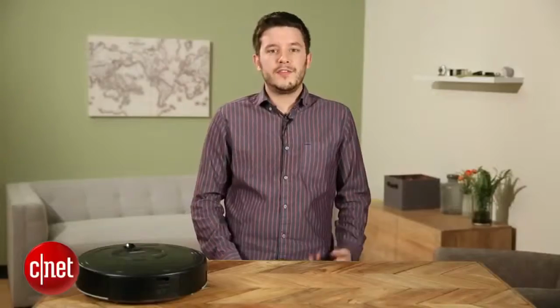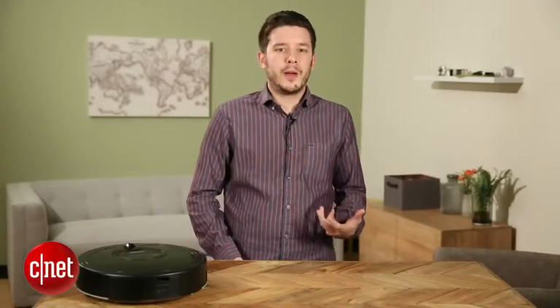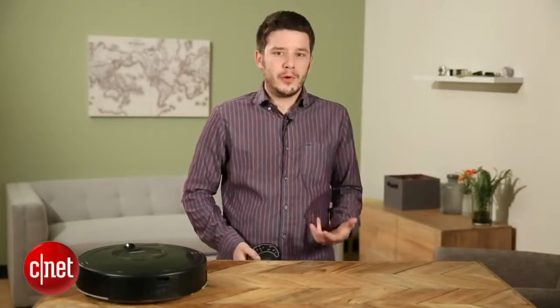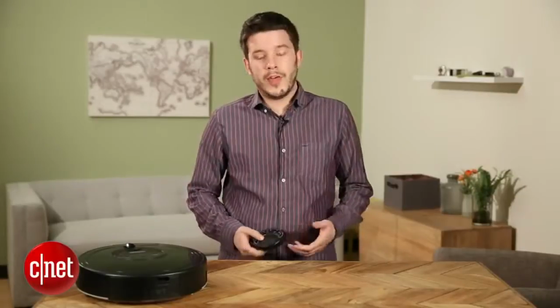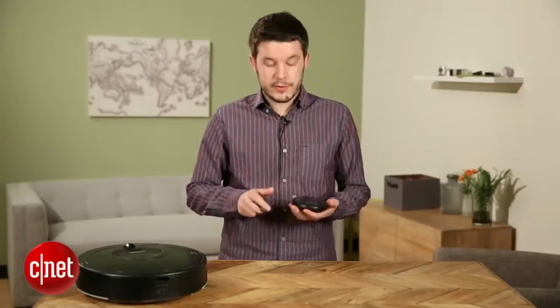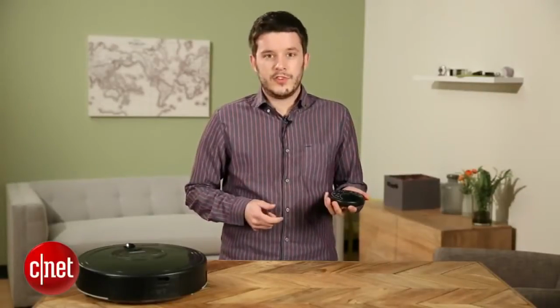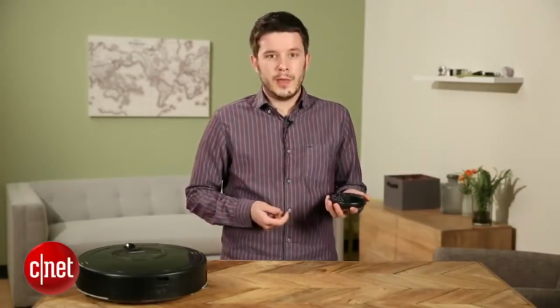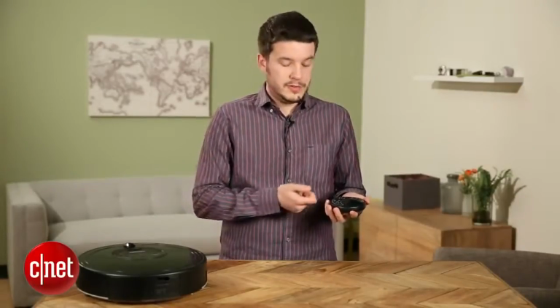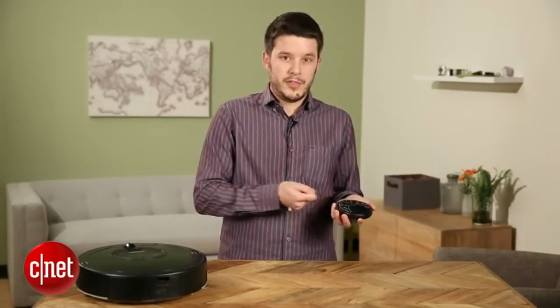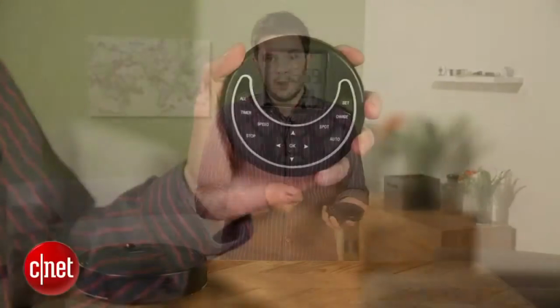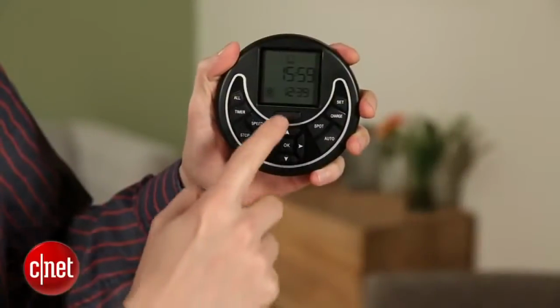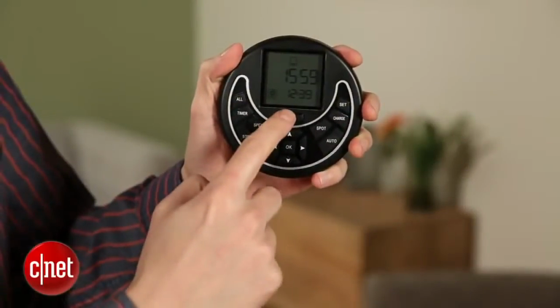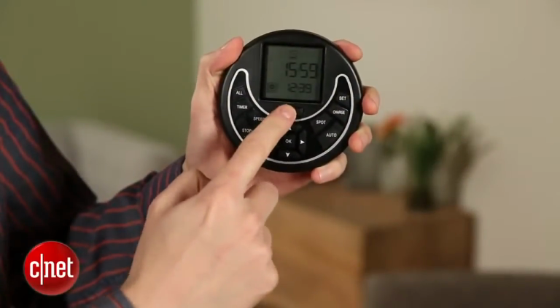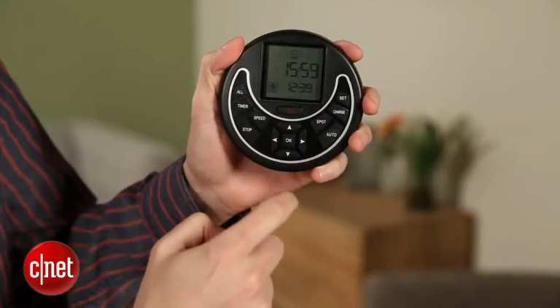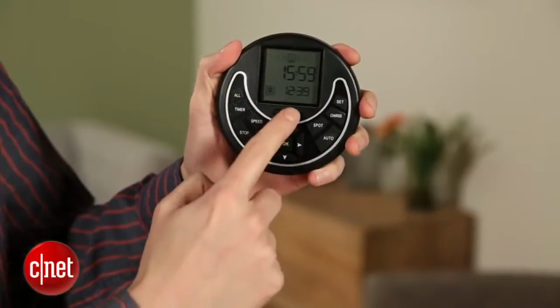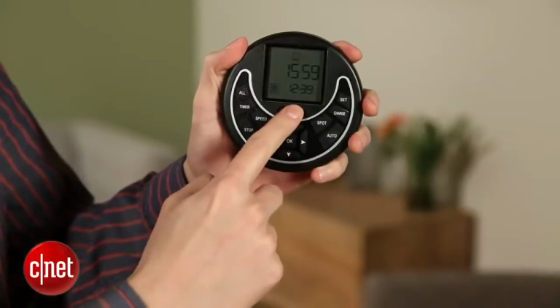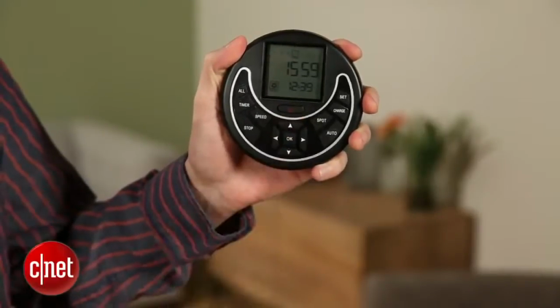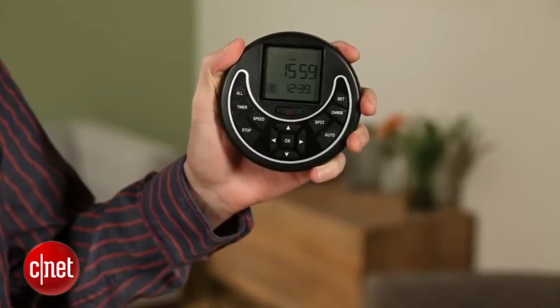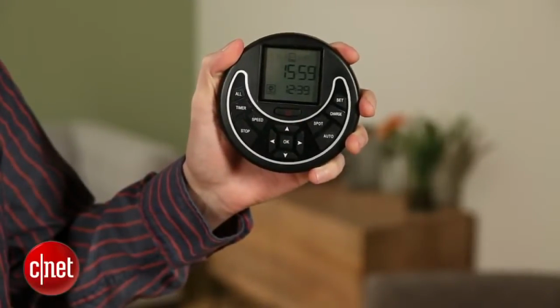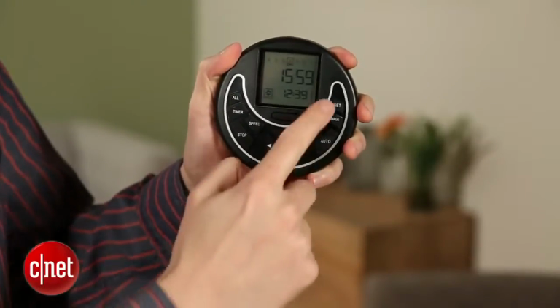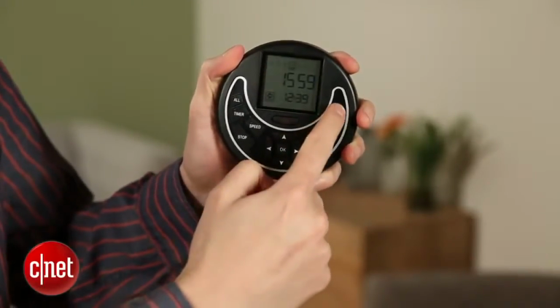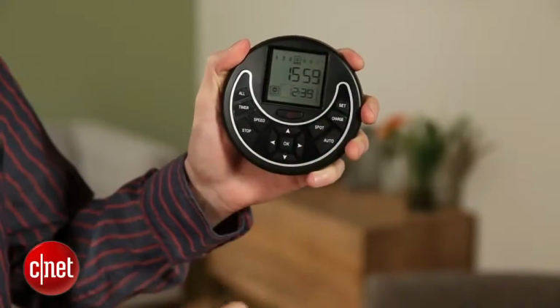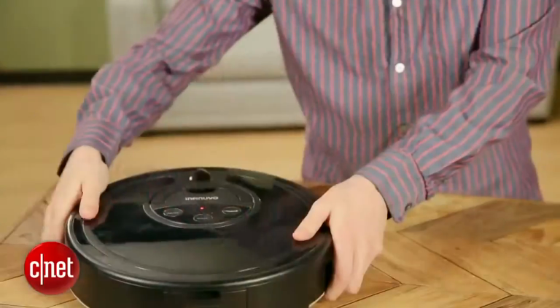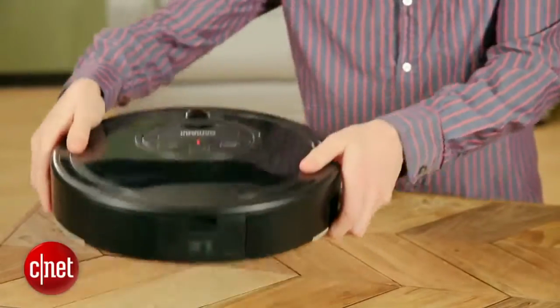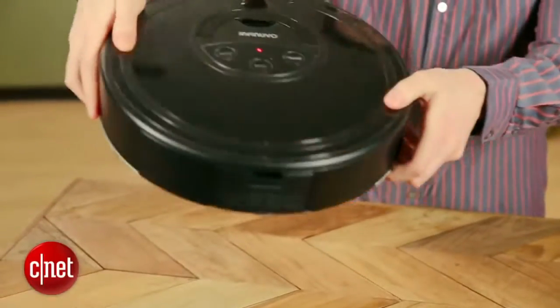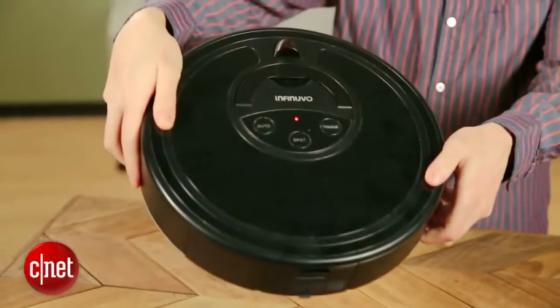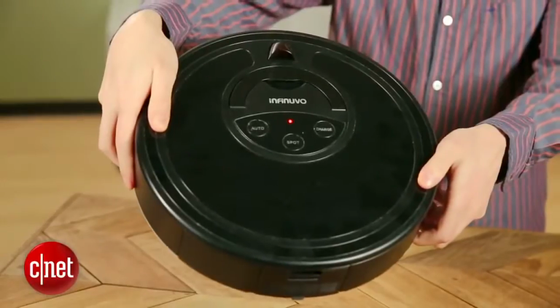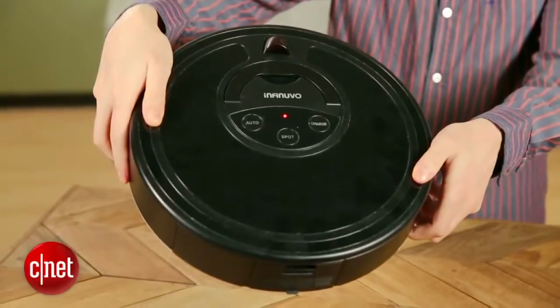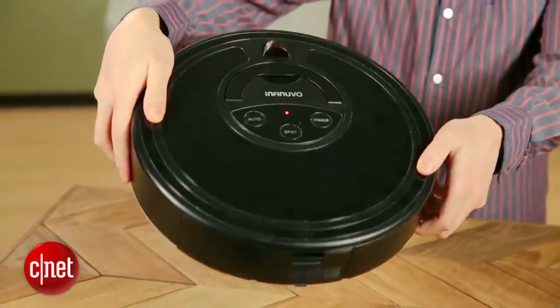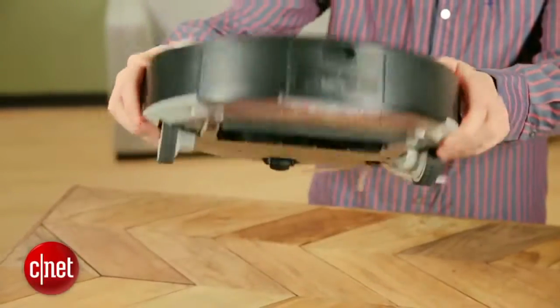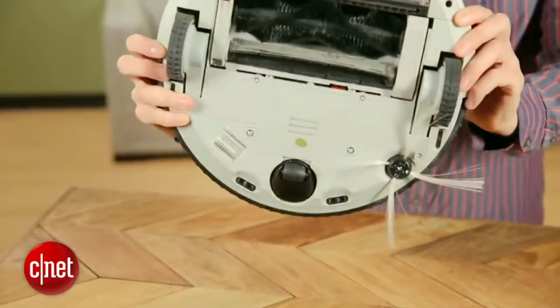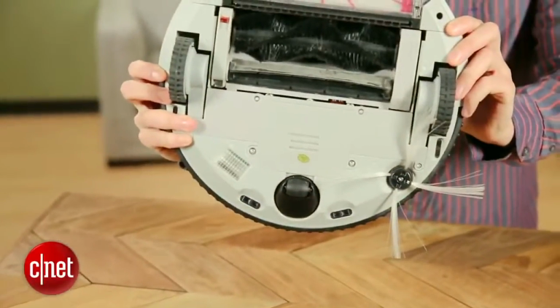The Infinuvo comes with a remote control that is circular in shape. You'll be able to steer the thing remotely yourself, or set a time for it to go automatically — stop, start, whatever you need to do — all from the remote control right here. The Infinuvo also comes with an invisible wall generator, plus an extra filter and an extra brush.